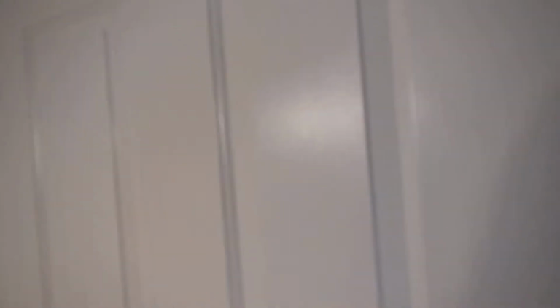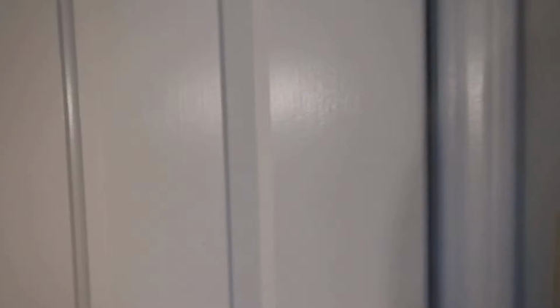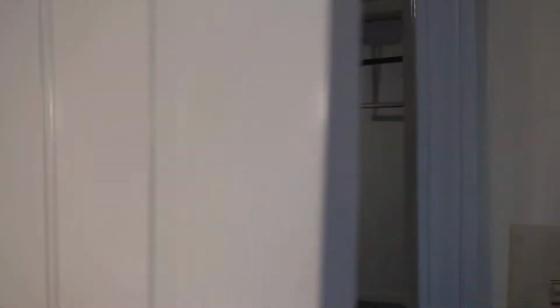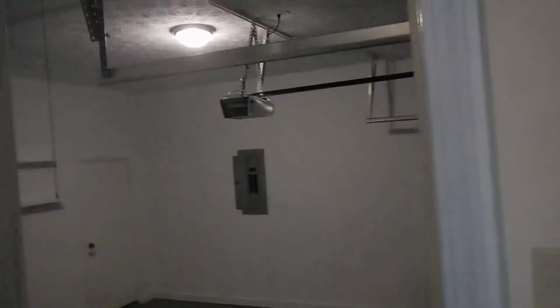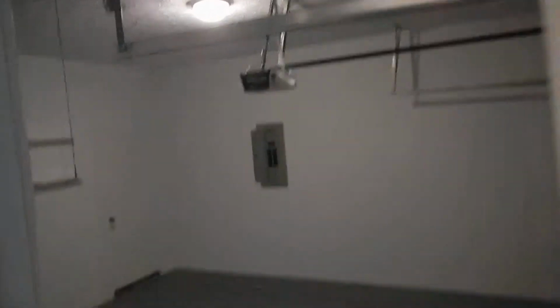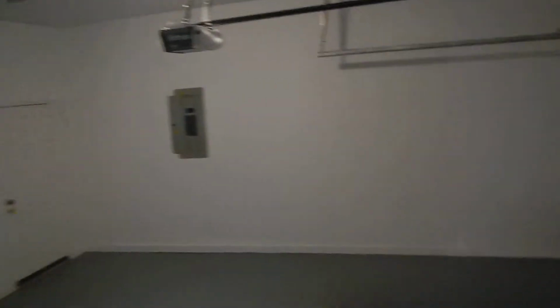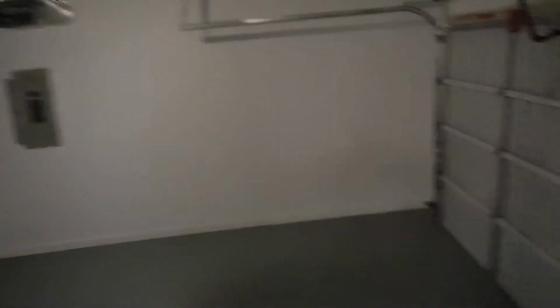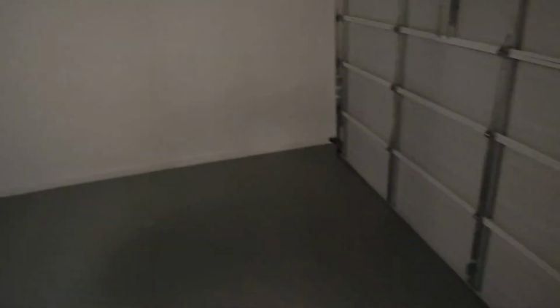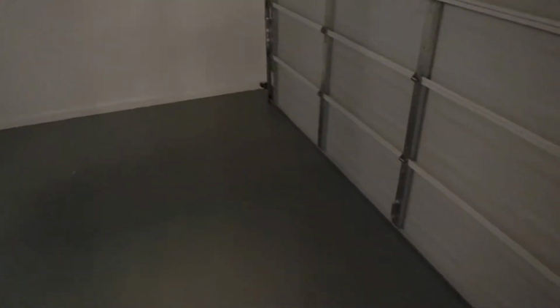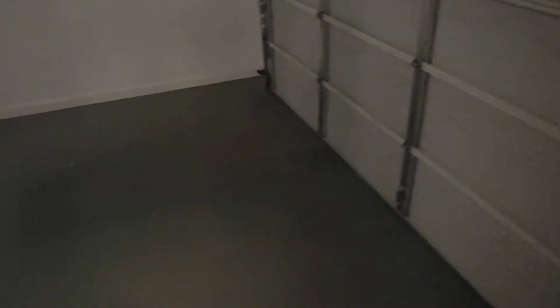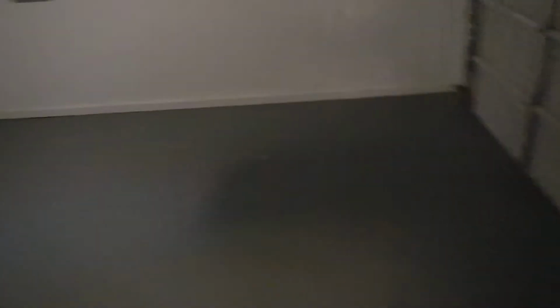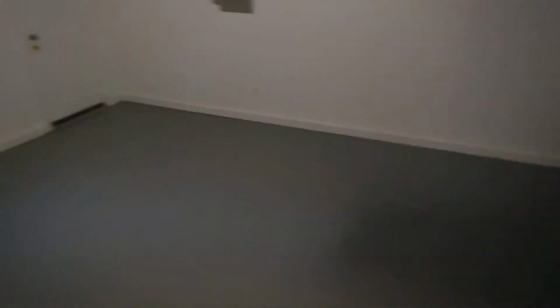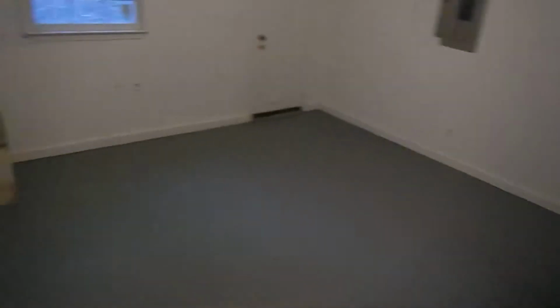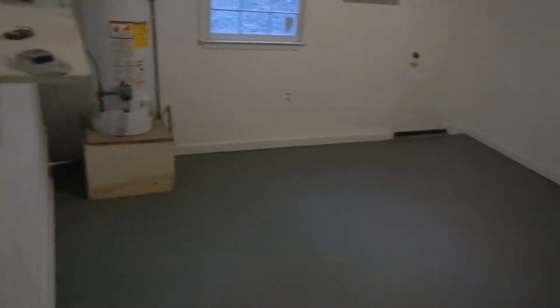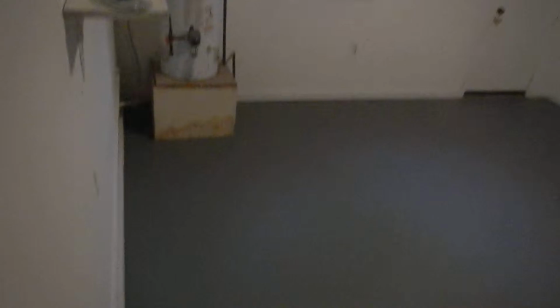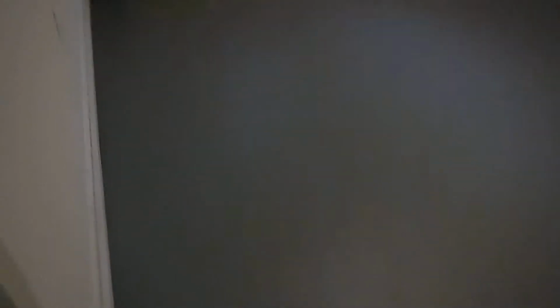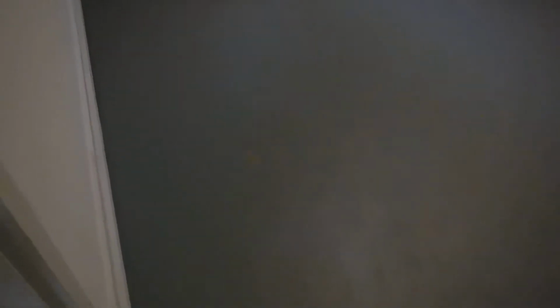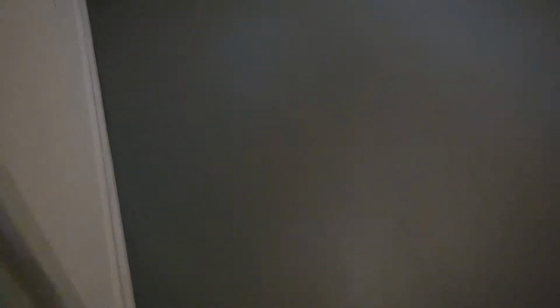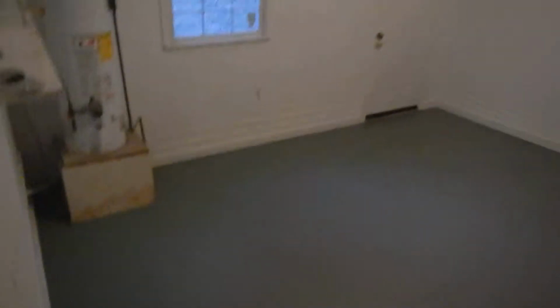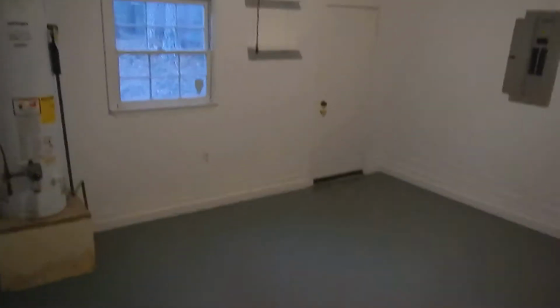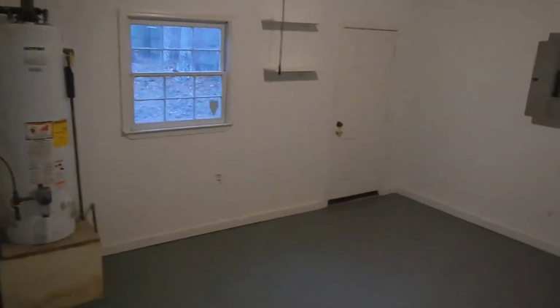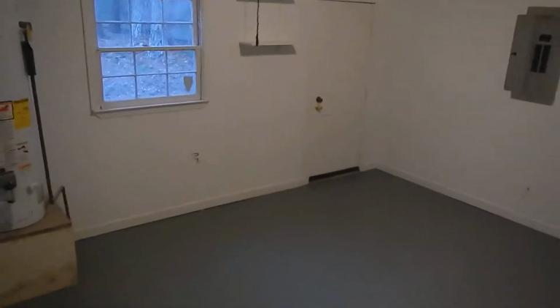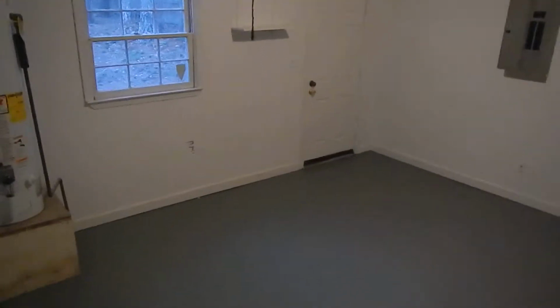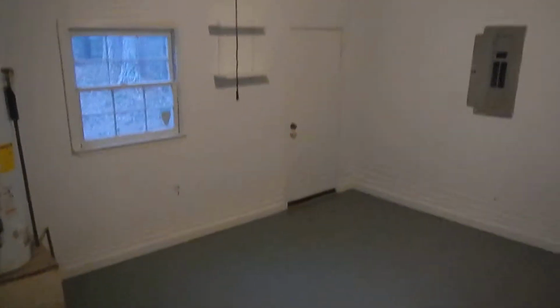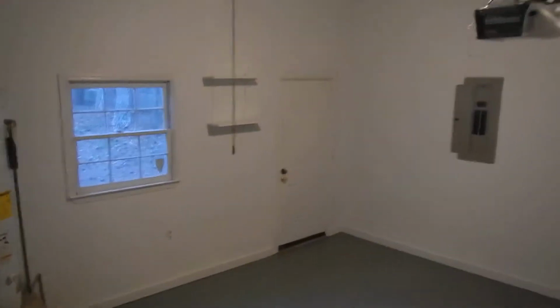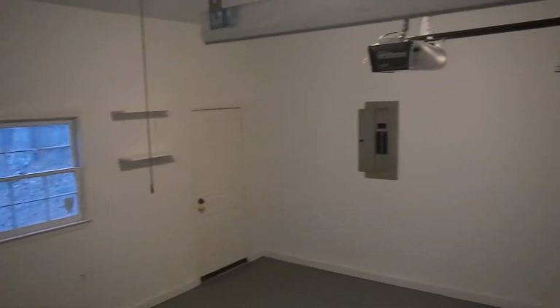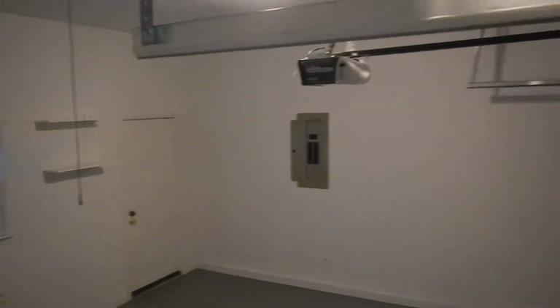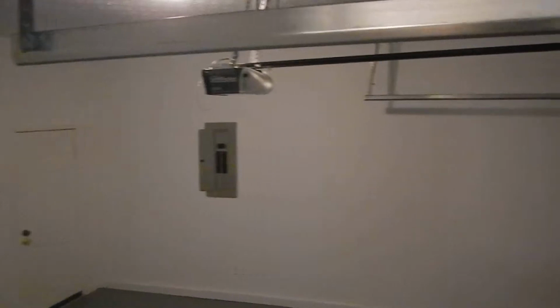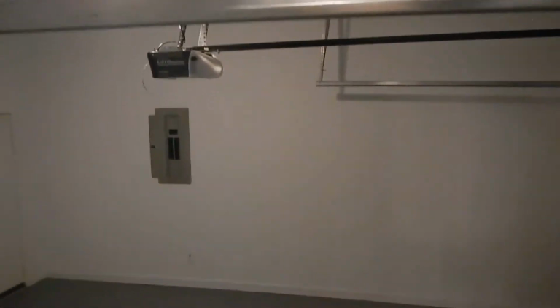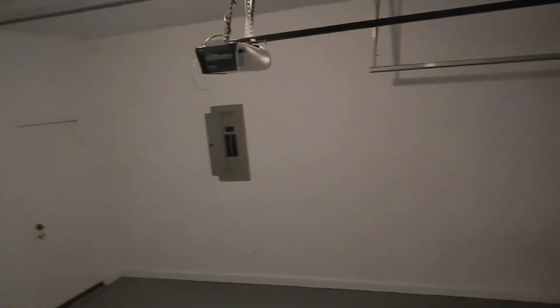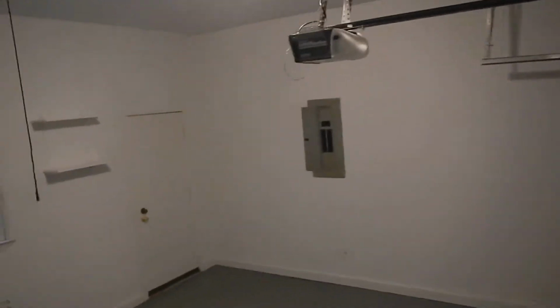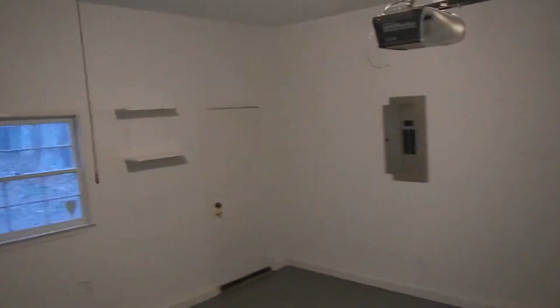We'll check out the garage while we're at it. This is the newer coating on the garage floor down here, and there's a little work area.